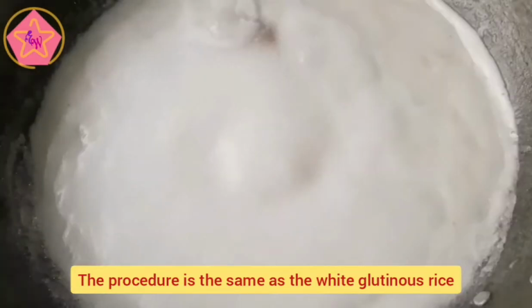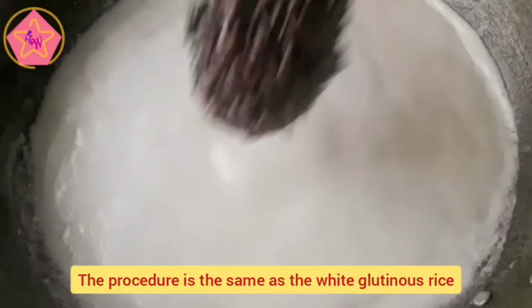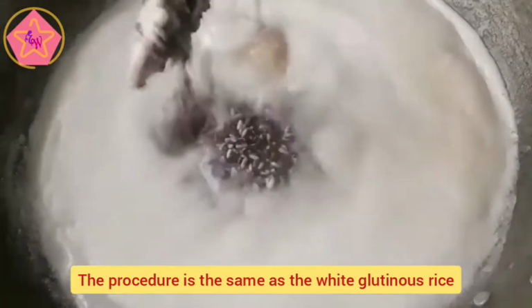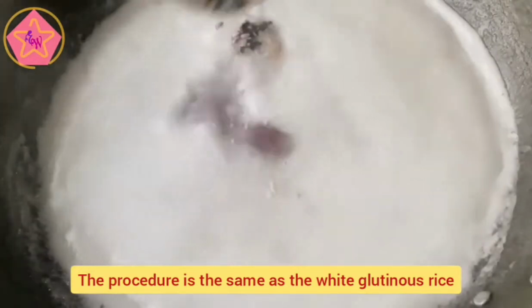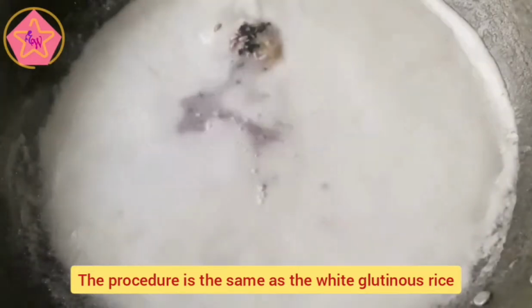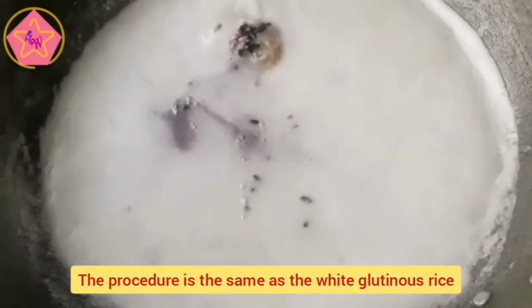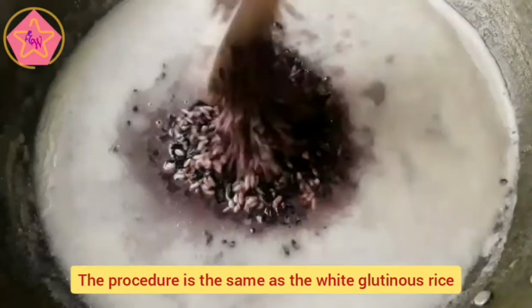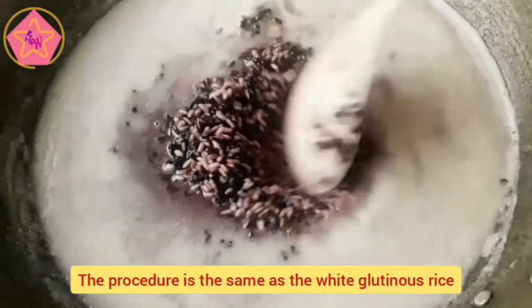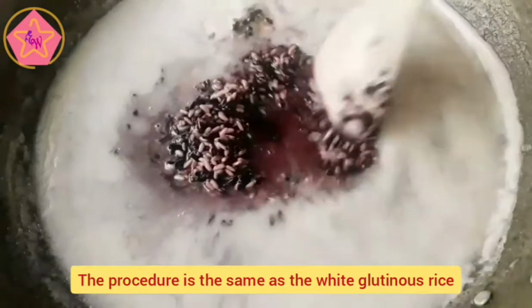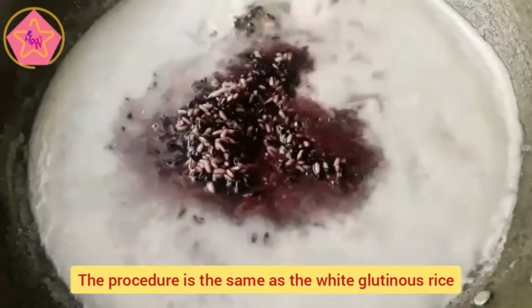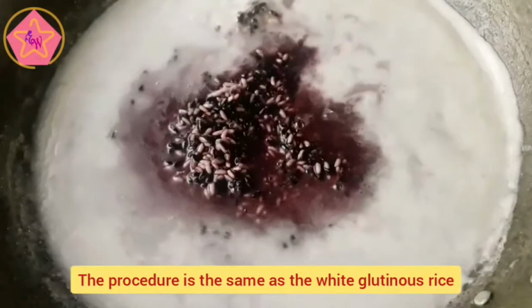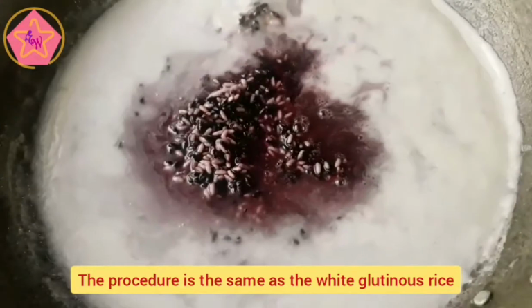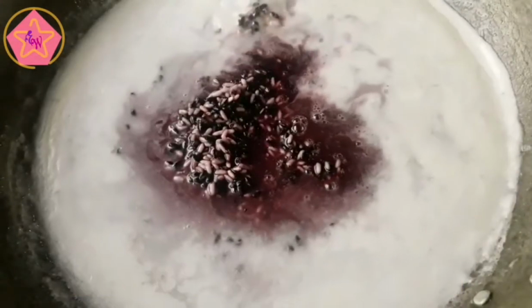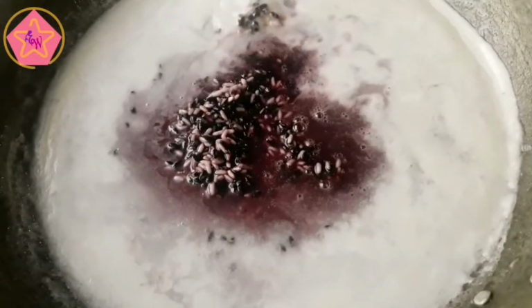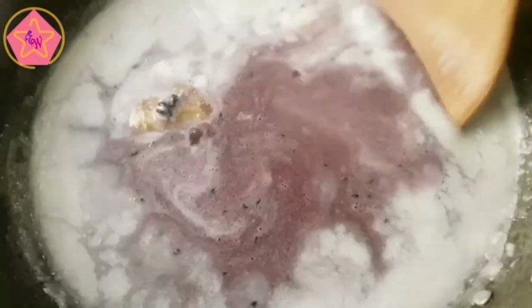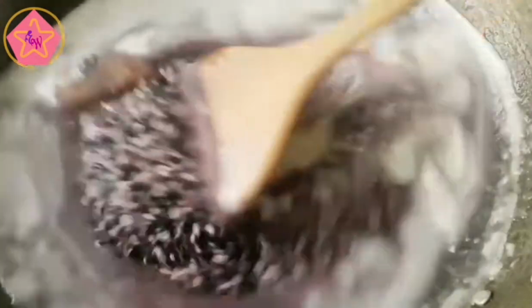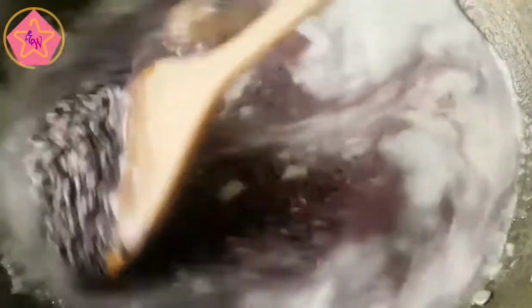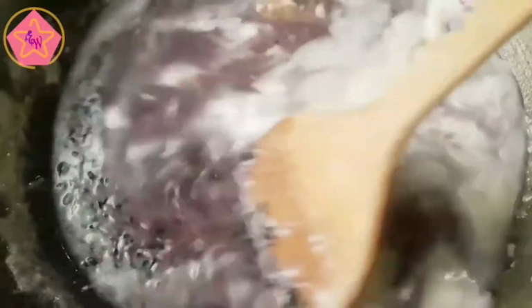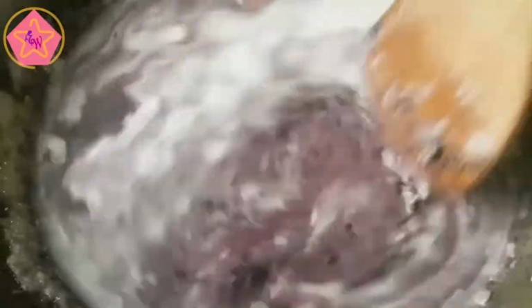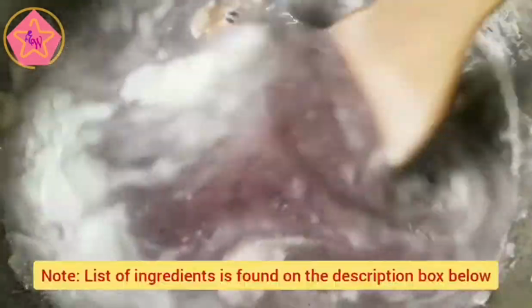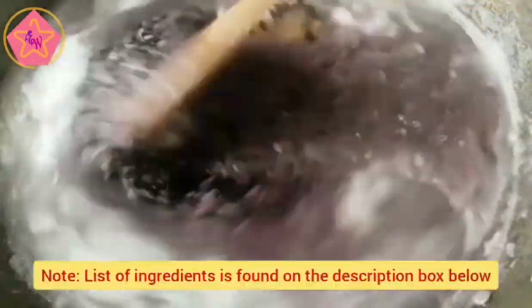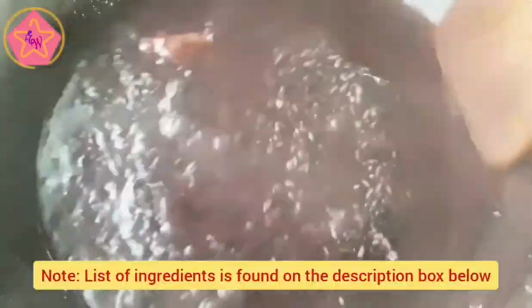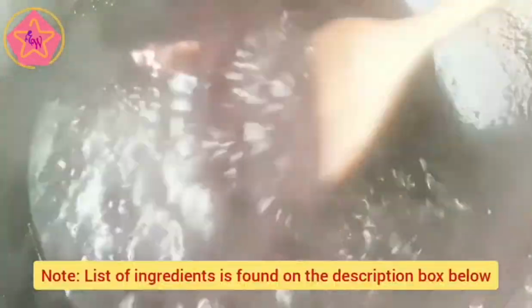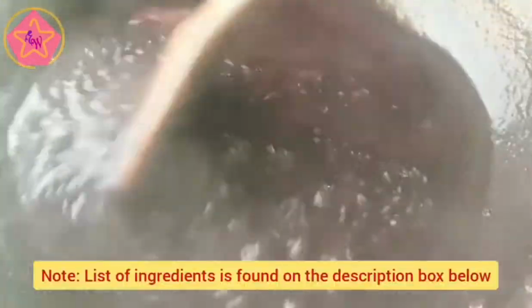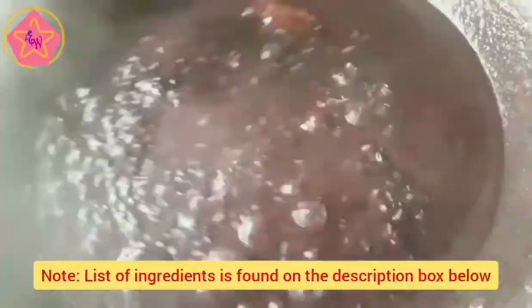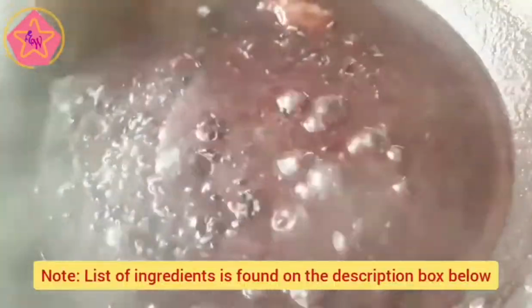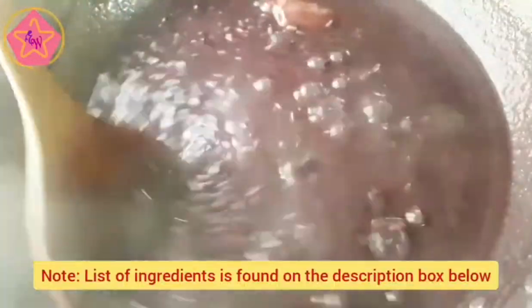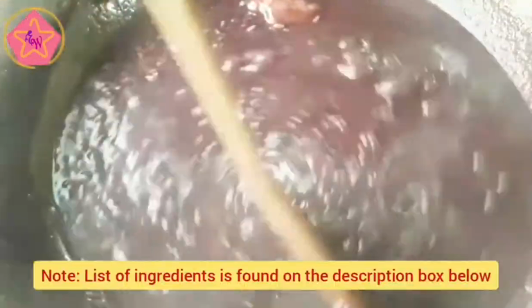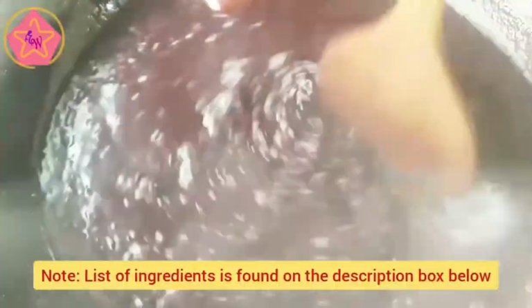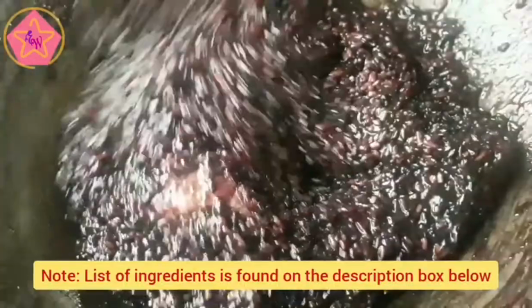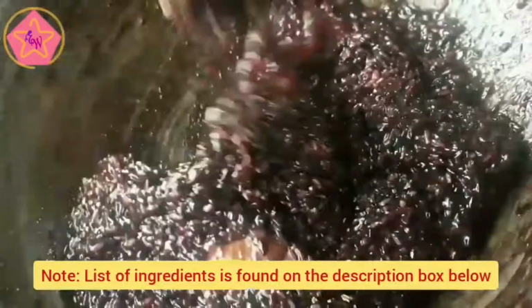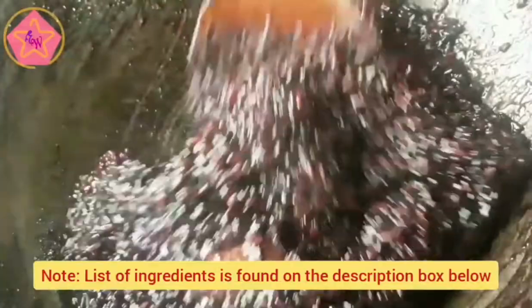Ang pagluto naman sa black rice ay pareho lamang sa marikit na bigas. May kunti lamang tayong adjustments sa ingredients at procedure na makikita sa description box.